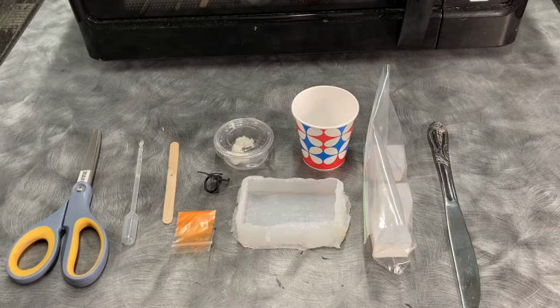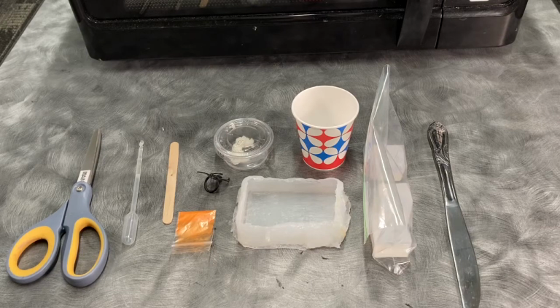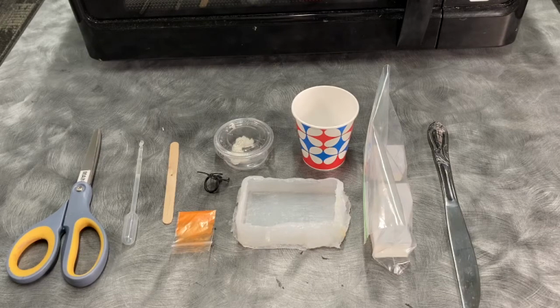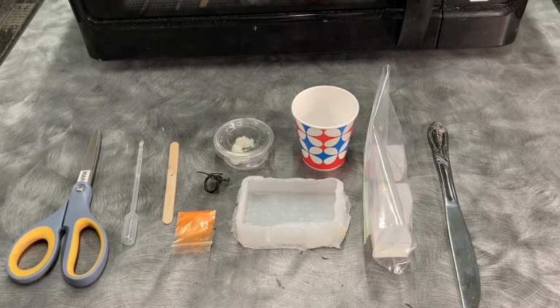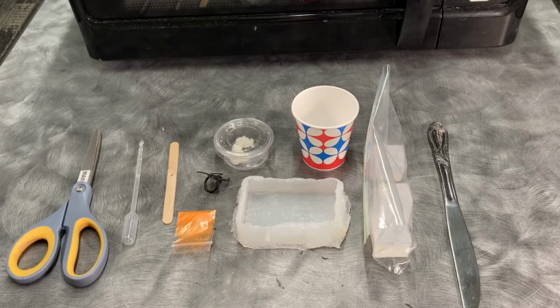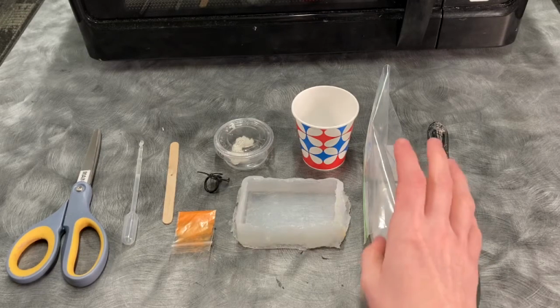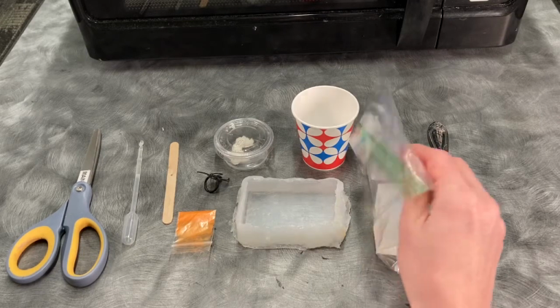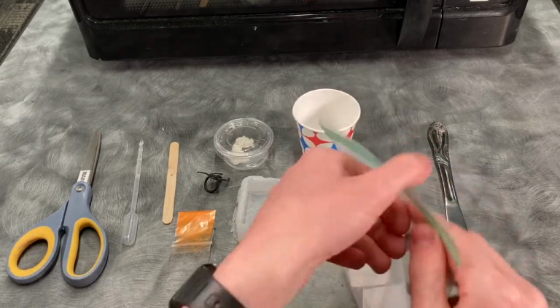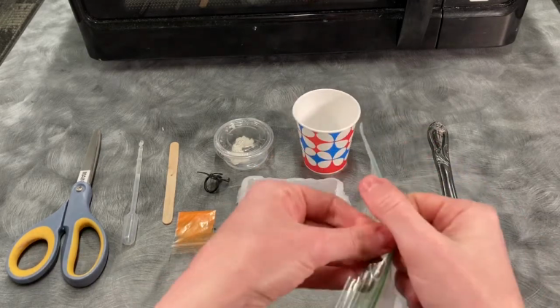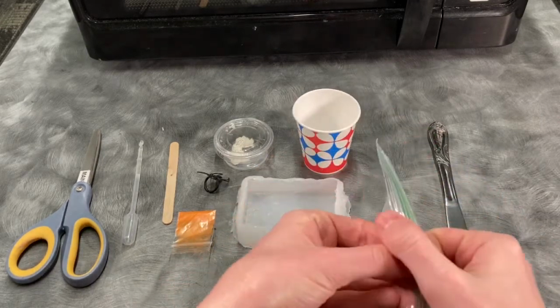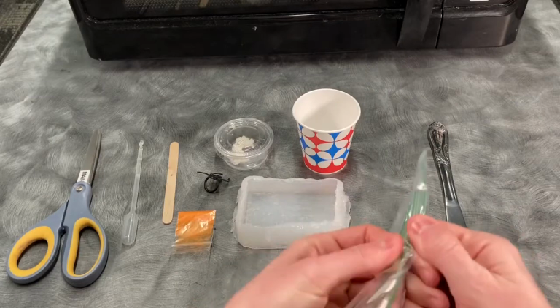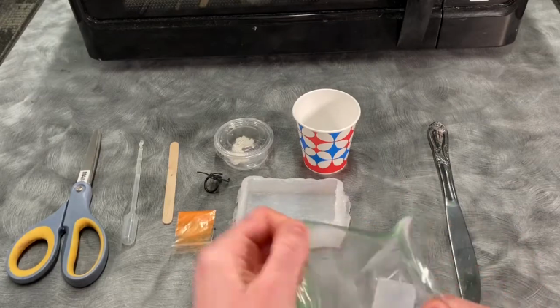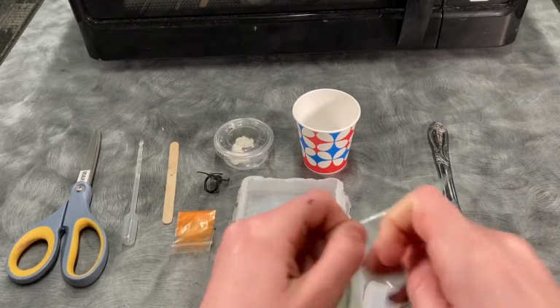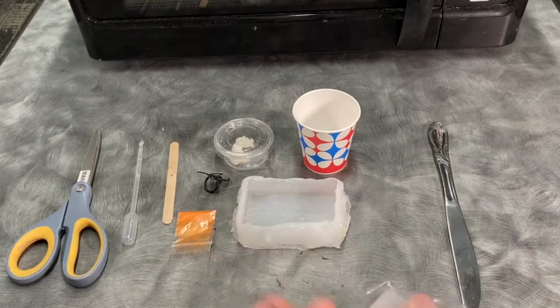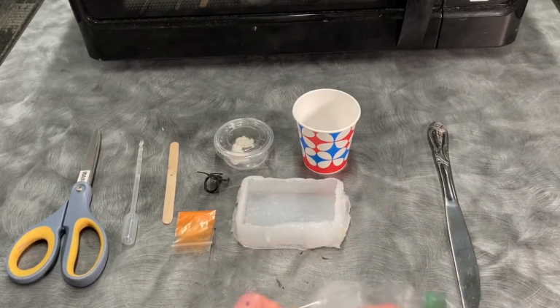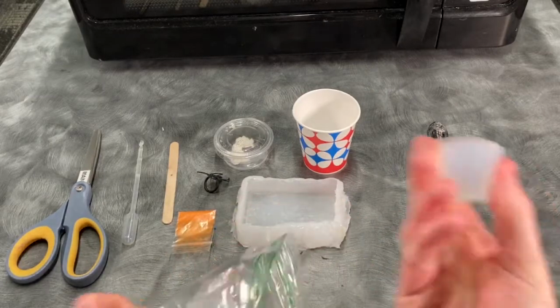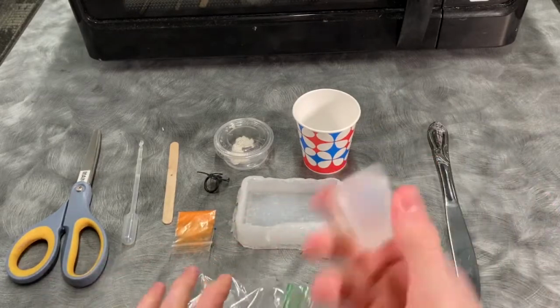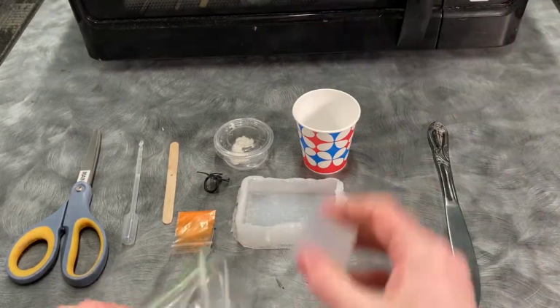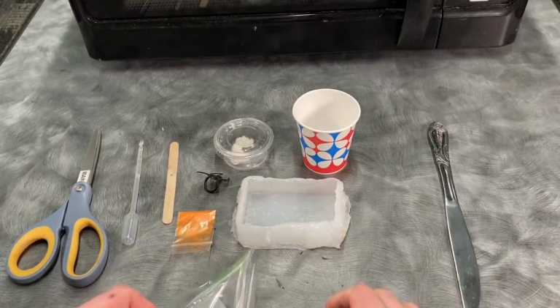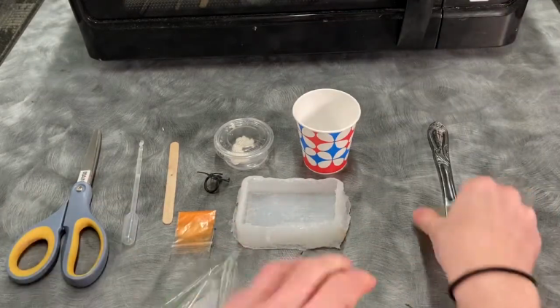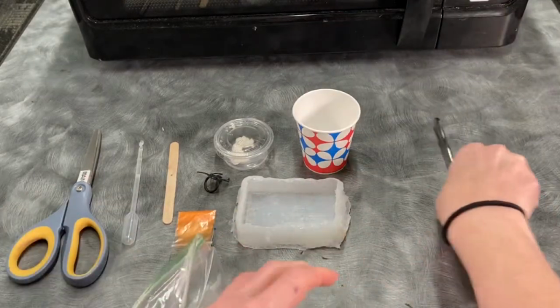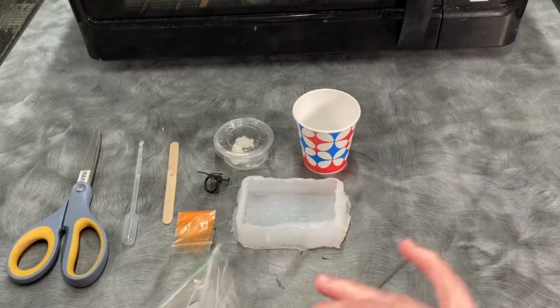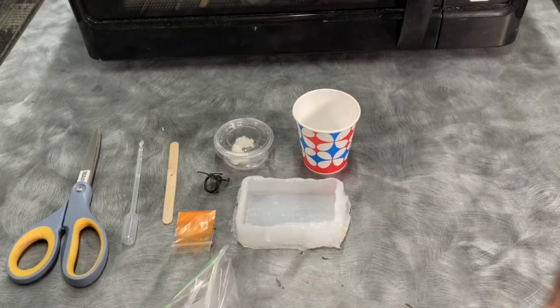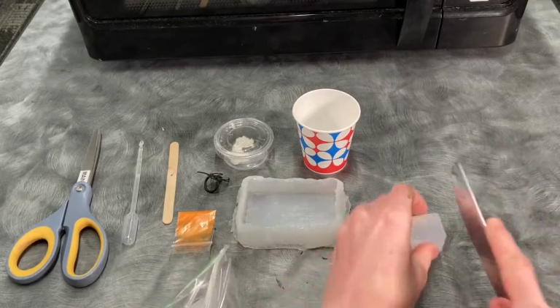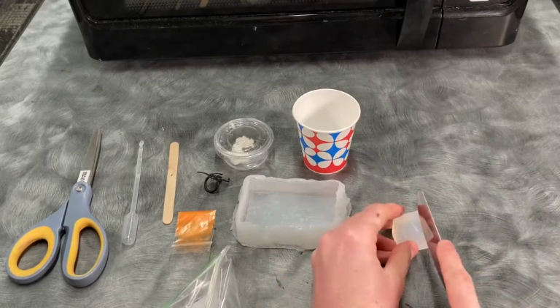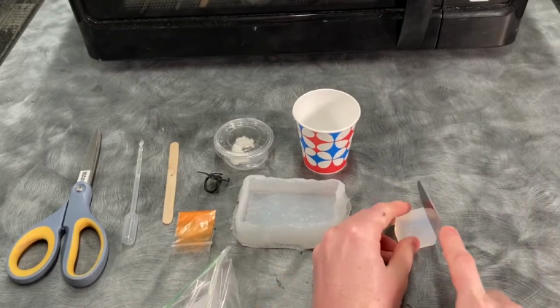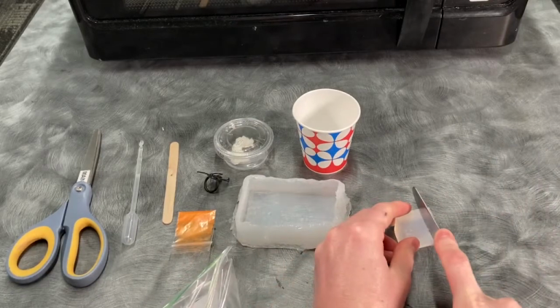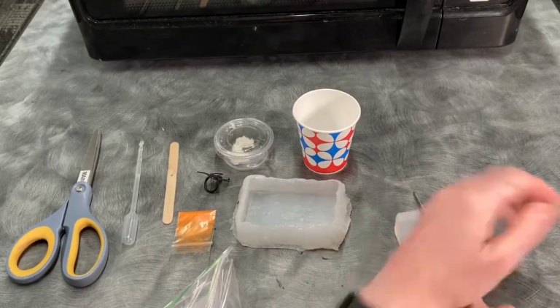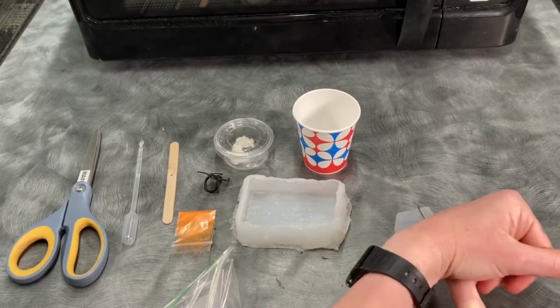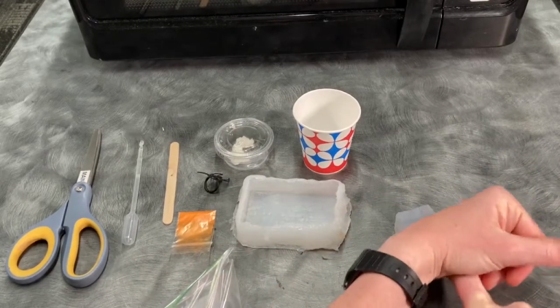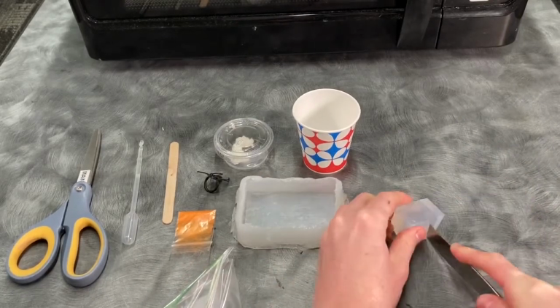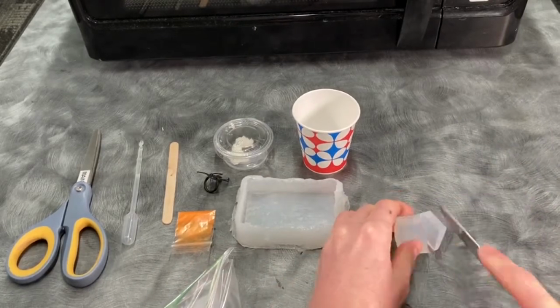You don't have to have those but it helps. To get started, go ahead and take your glycerin soap base. If you don't have a butter knife, chuck it in the cup as is. If you do, just cut them up into smaller pieces to make it a little bit easier to melt.